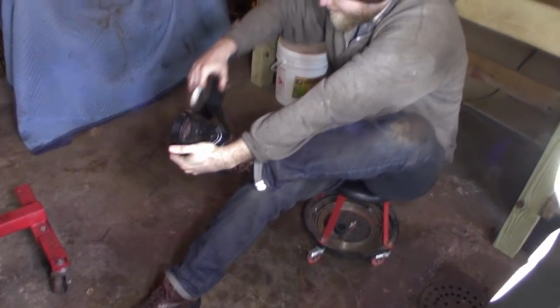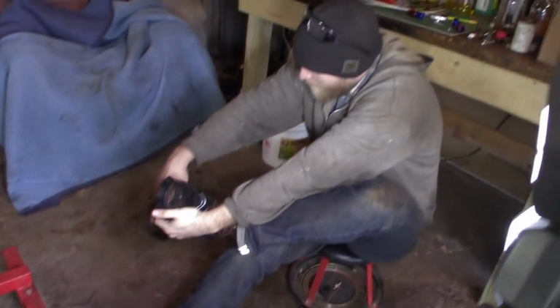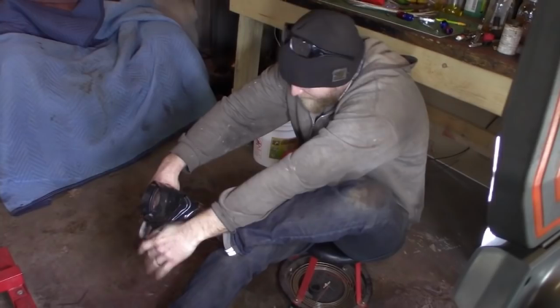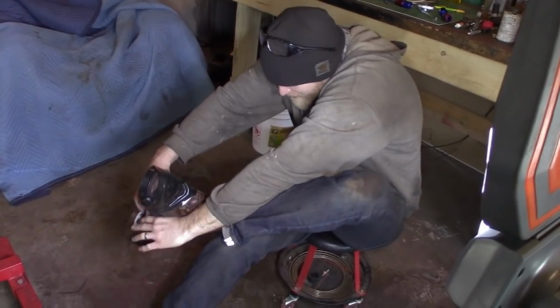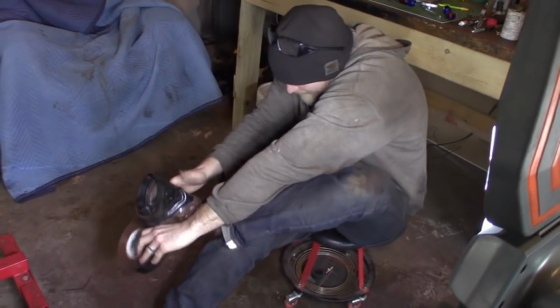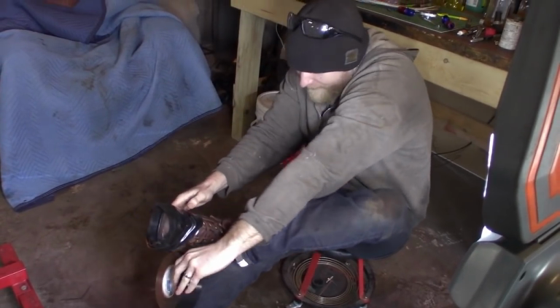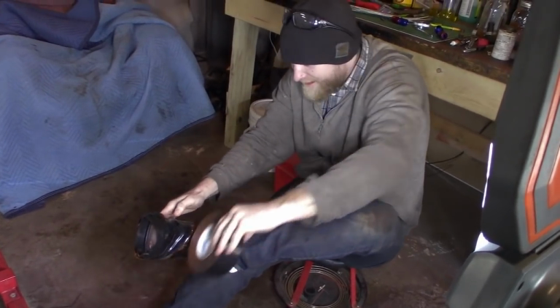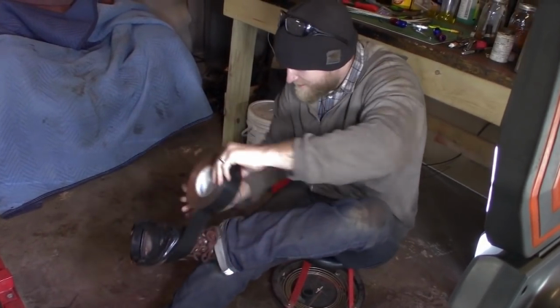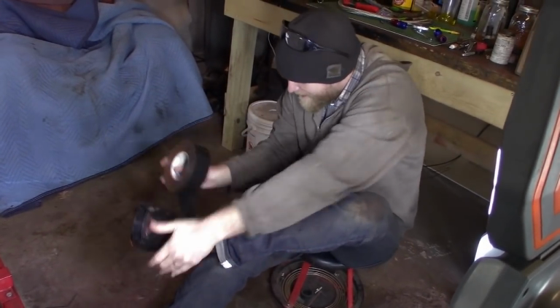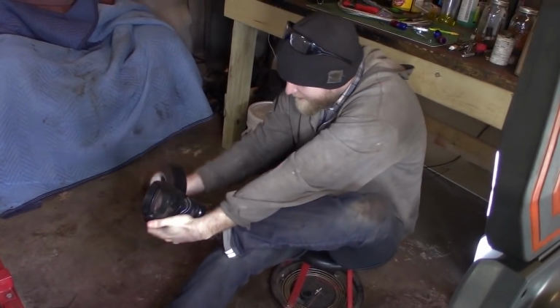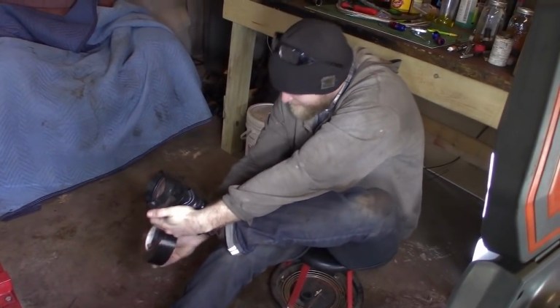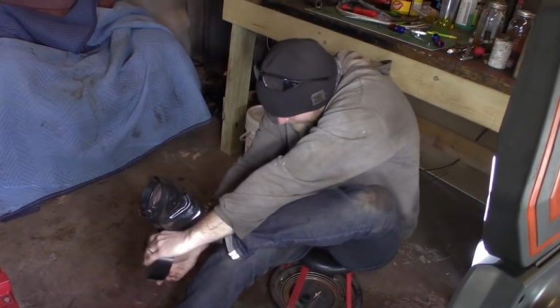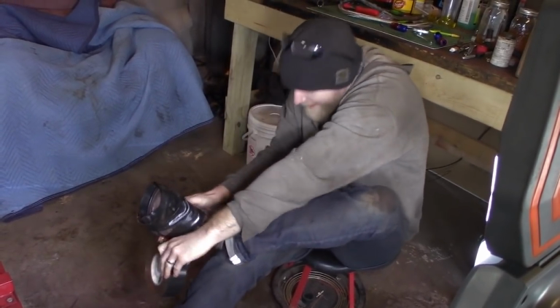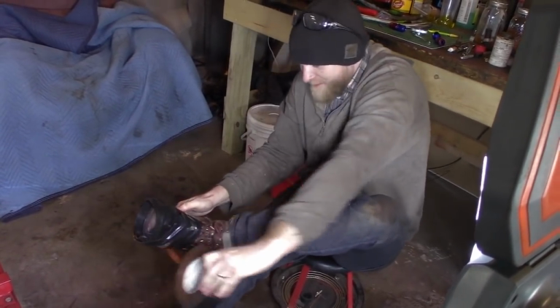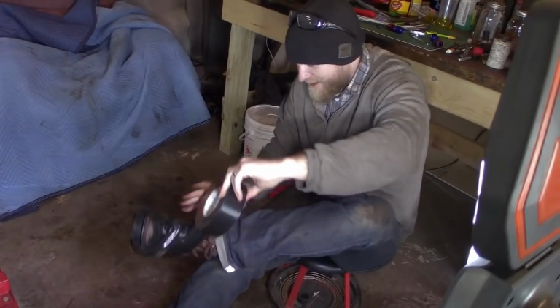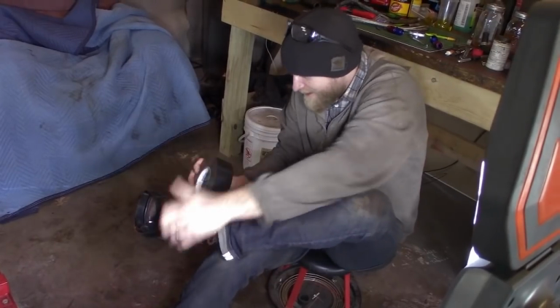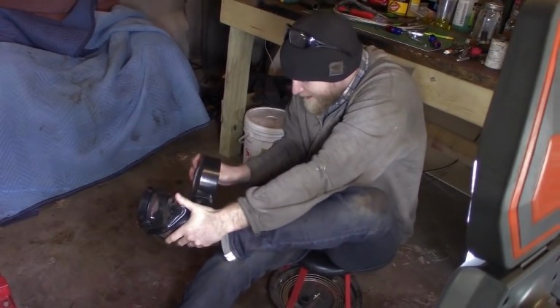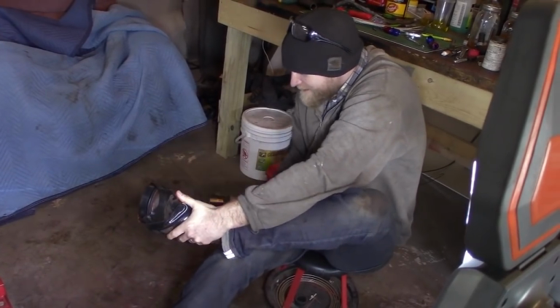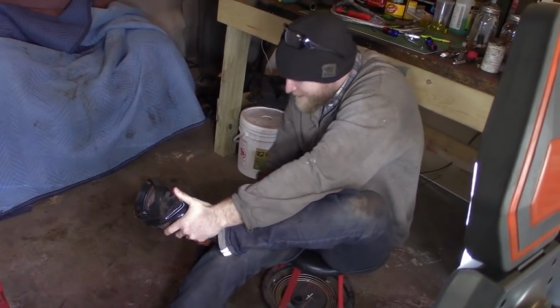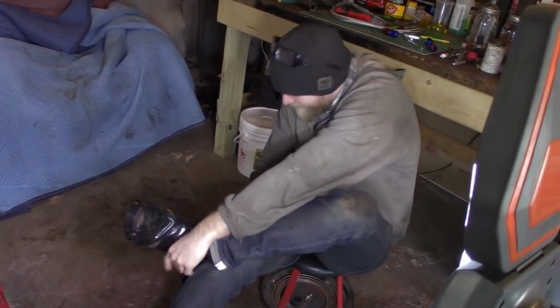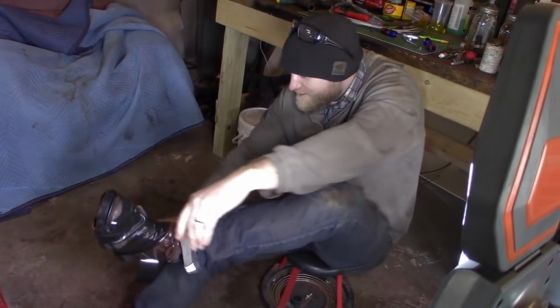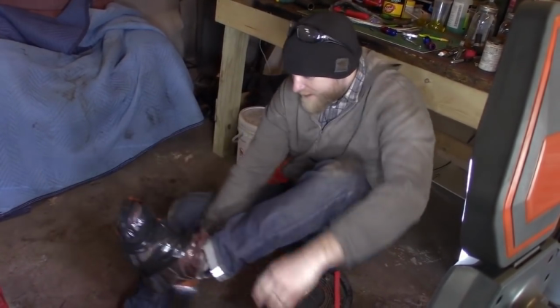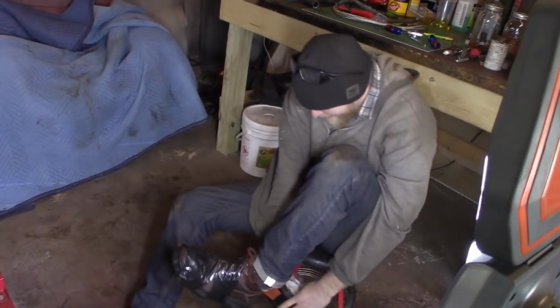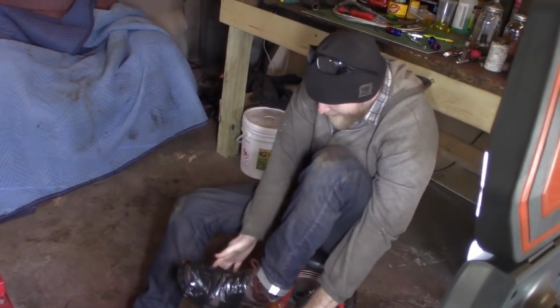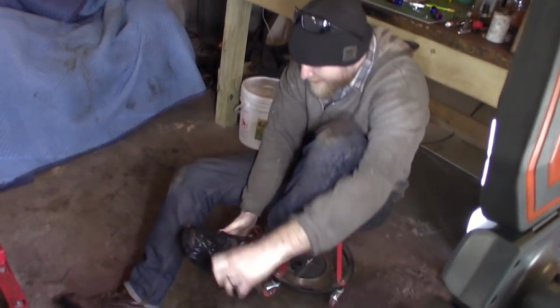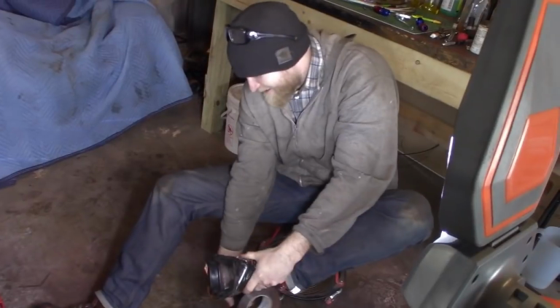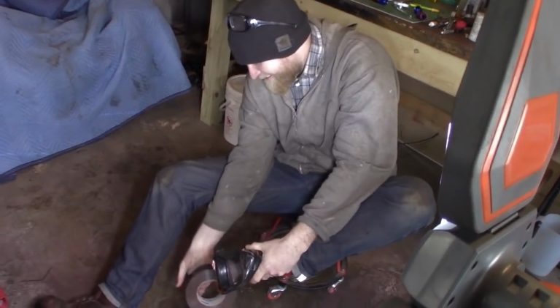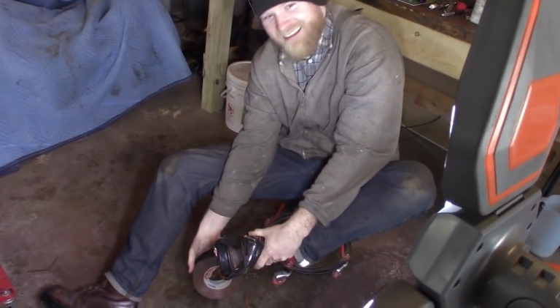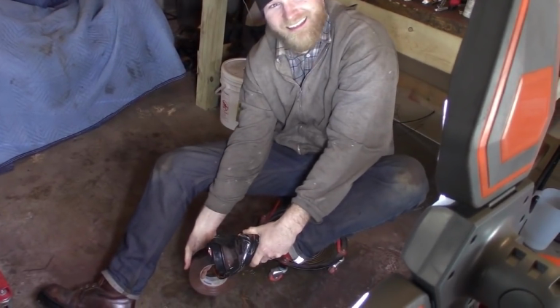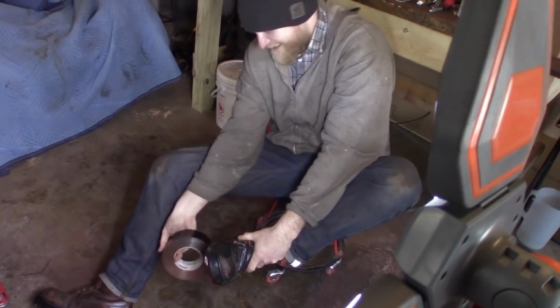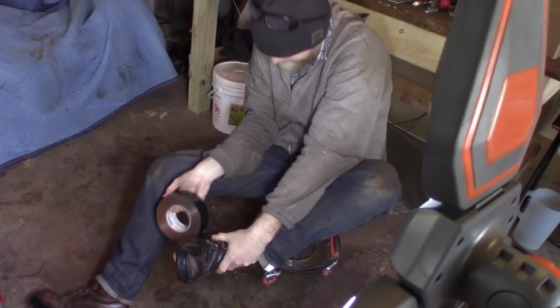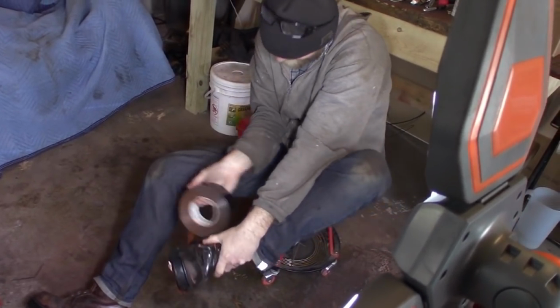The whole bottom of my shoe fell off, so I'm trying to duct tape it back together. I don't know if this is going to work. Just duct tape the shoe right onto your foot — that's pretty much what I'm doing.